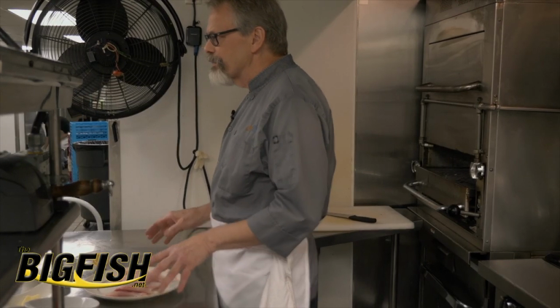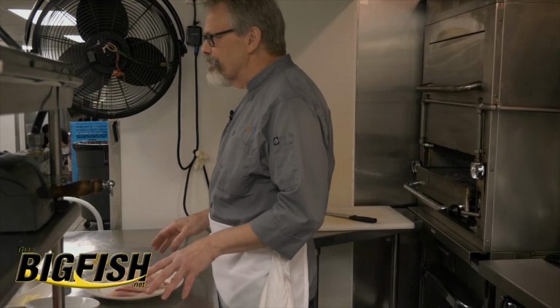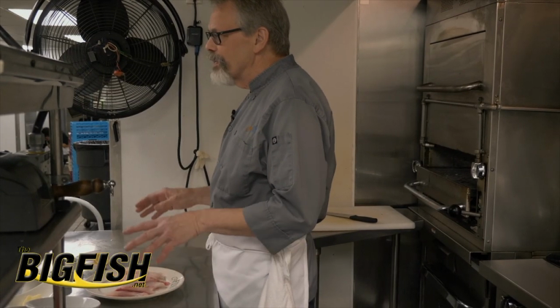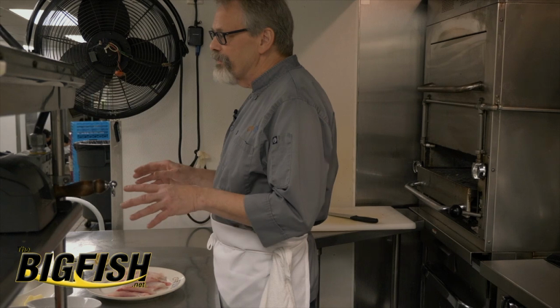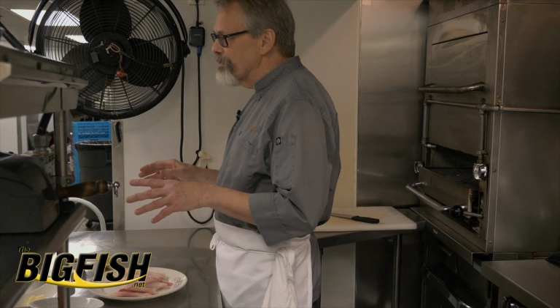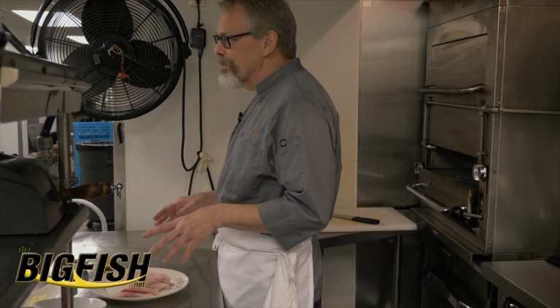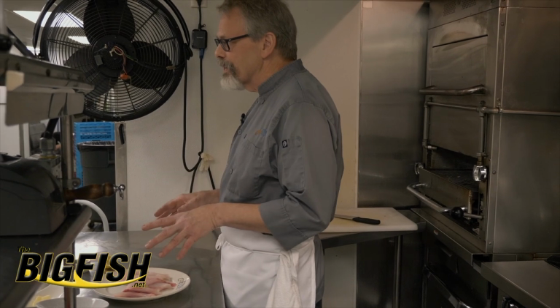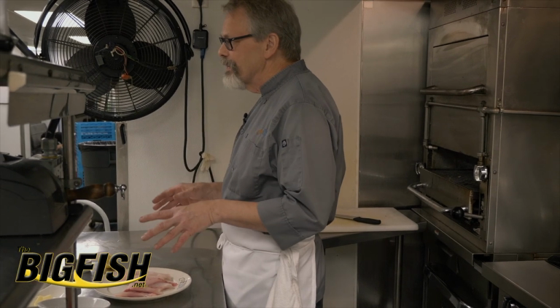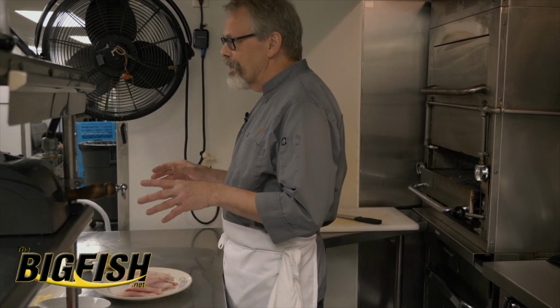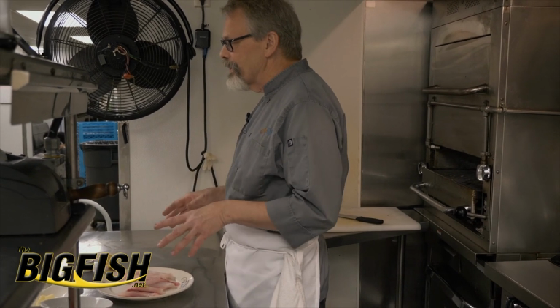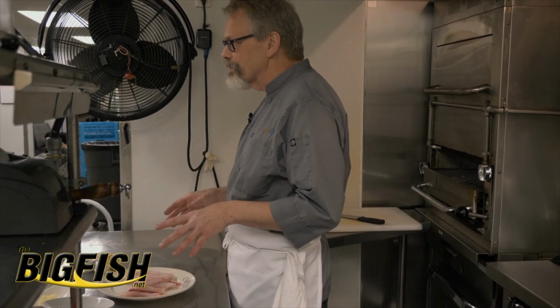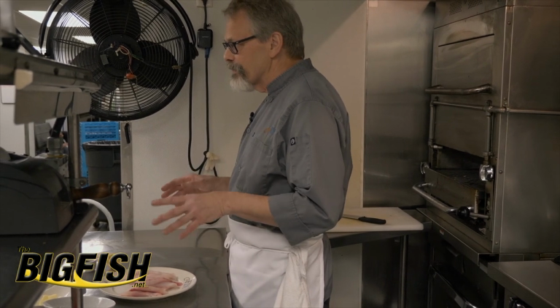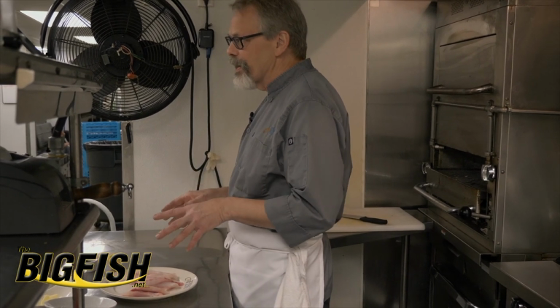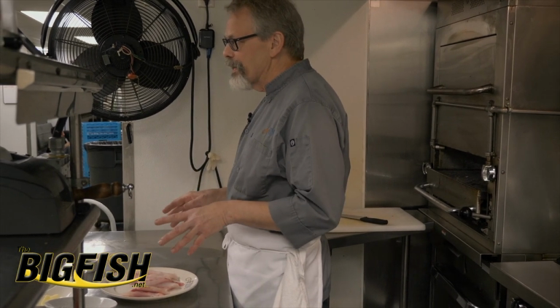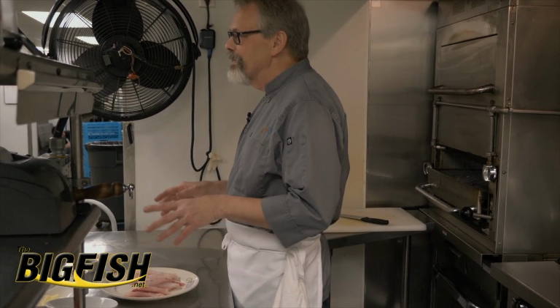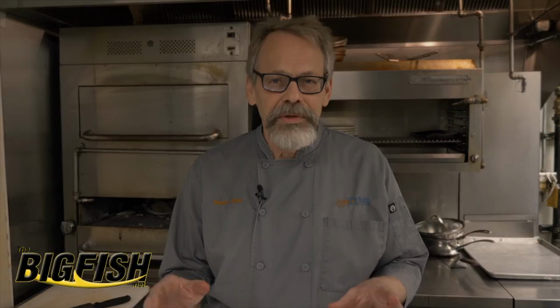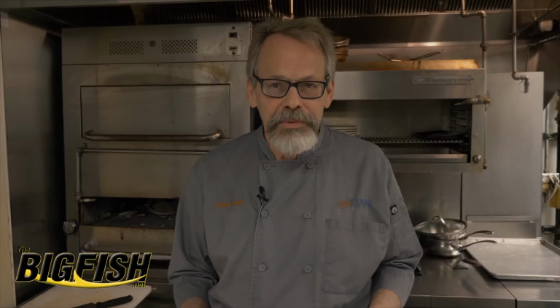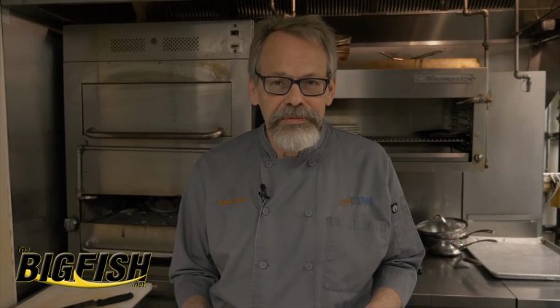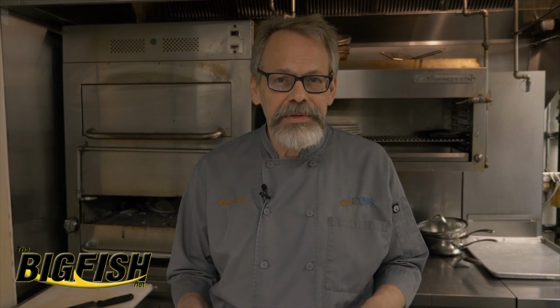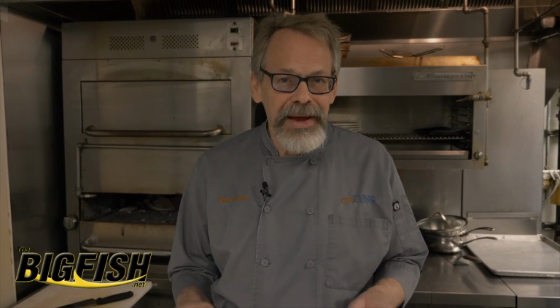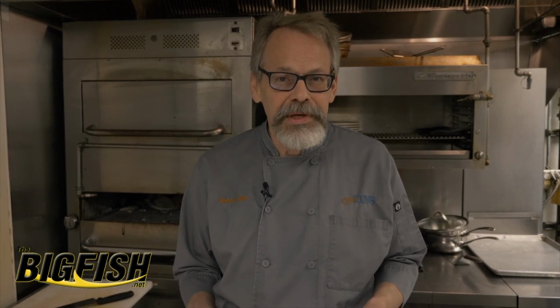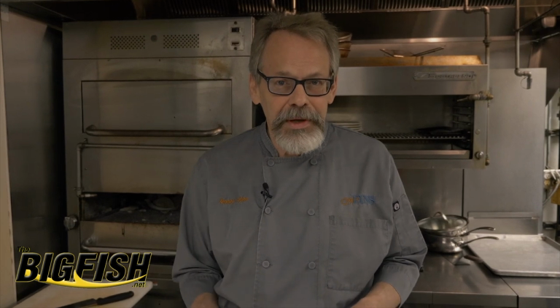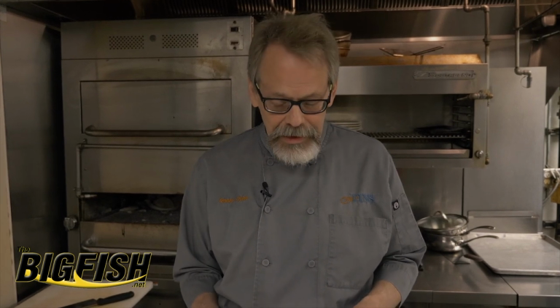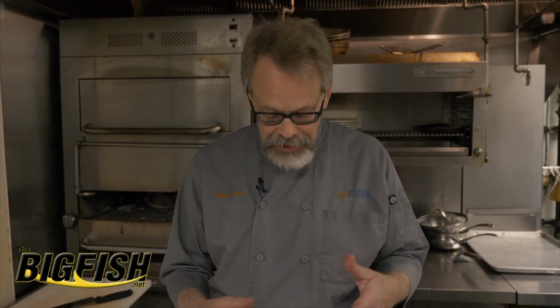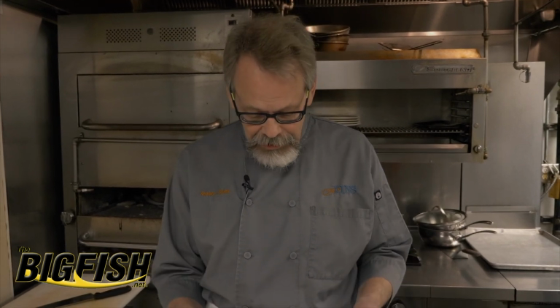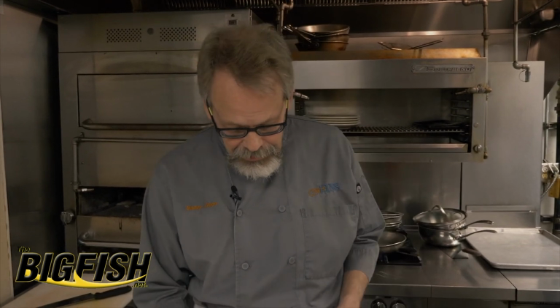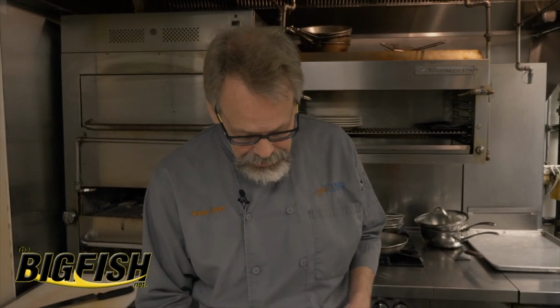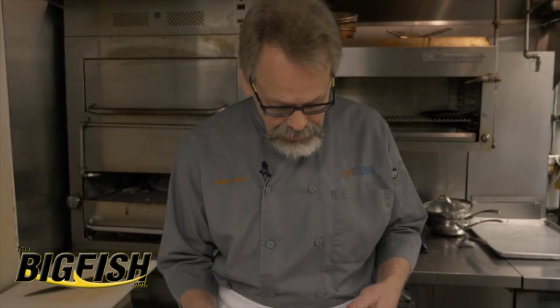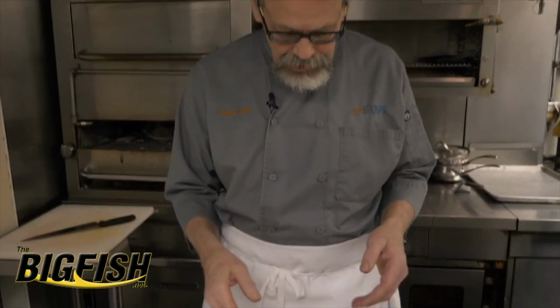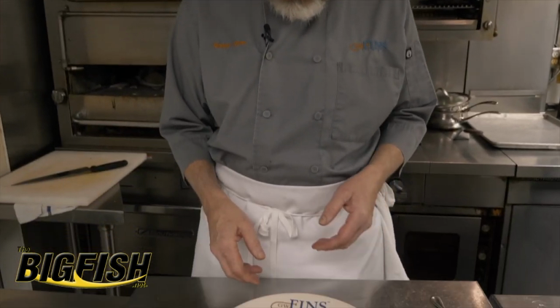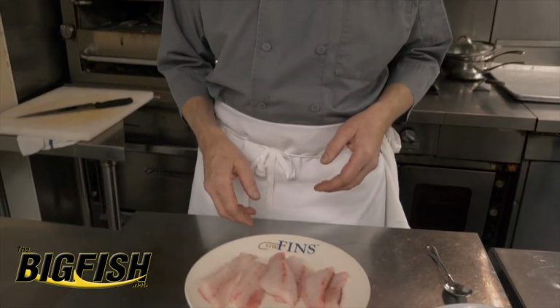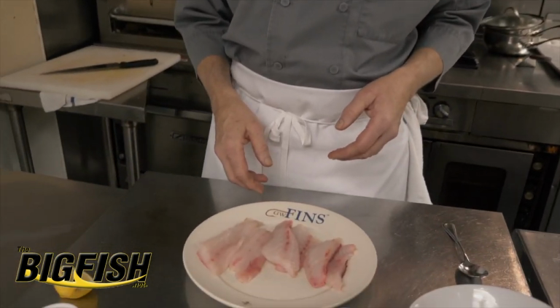Like we said before, if you have the skill set and ingredients to fry an egg, you can cook a piece of fish in about the same amount of time. And today we're going to be cooking delicious Louisiana sheepshead.